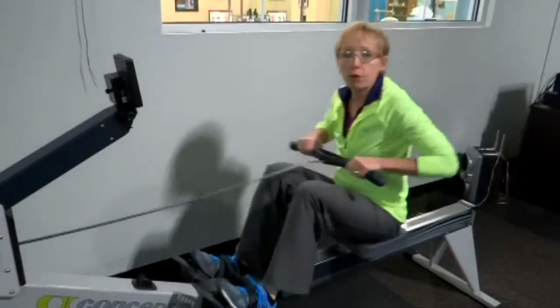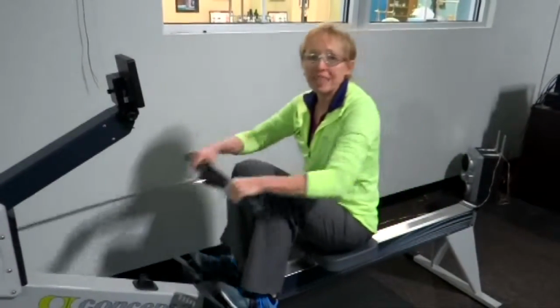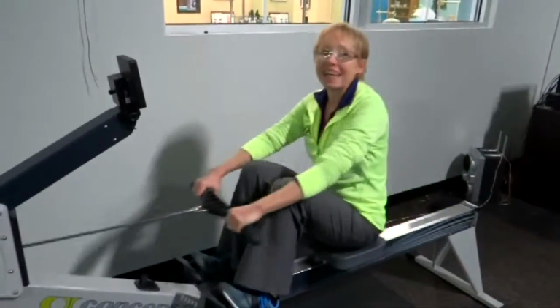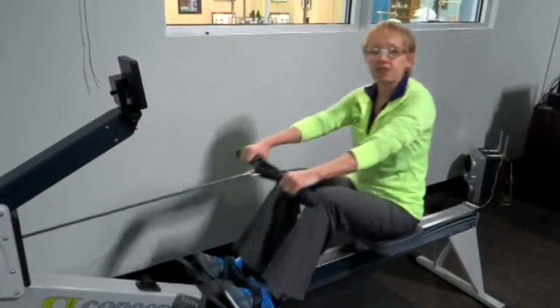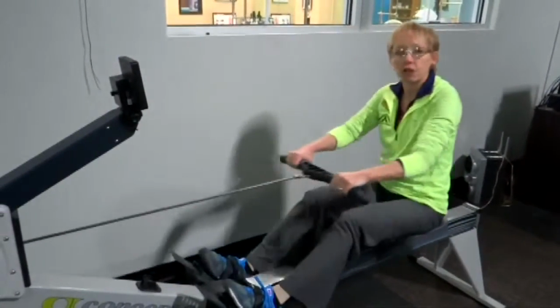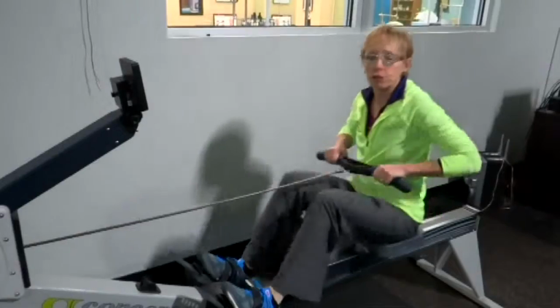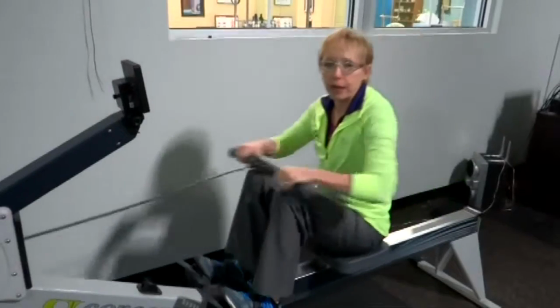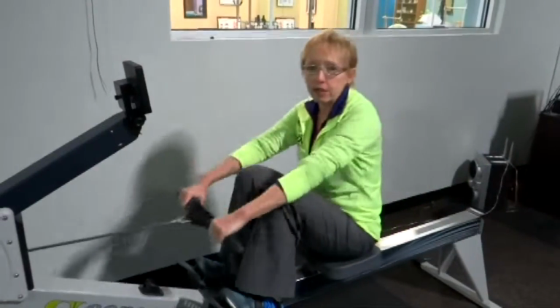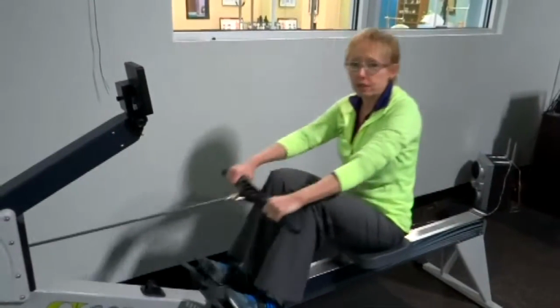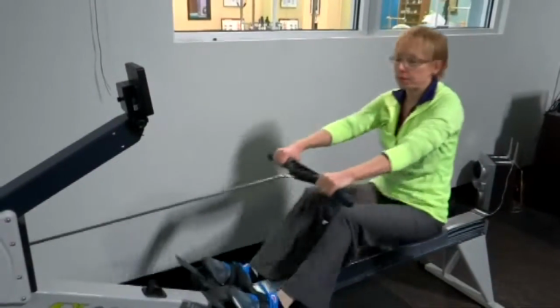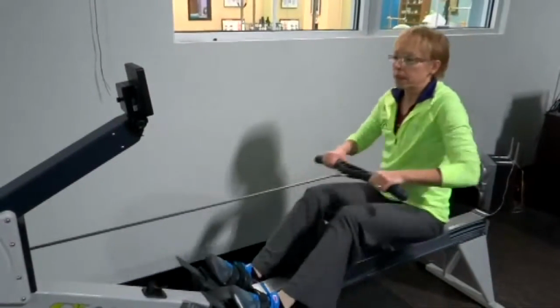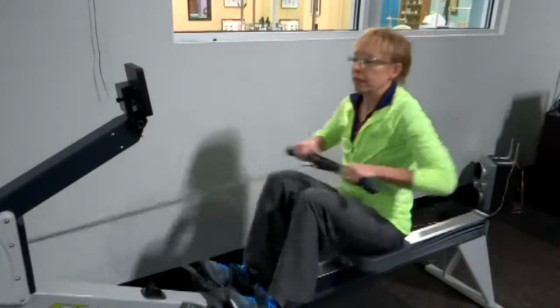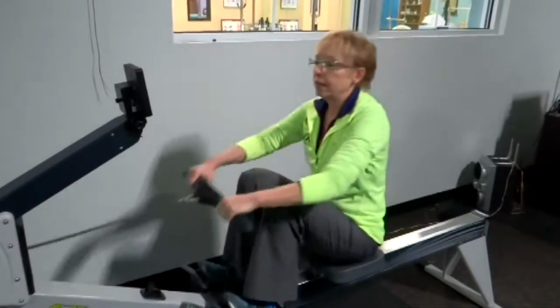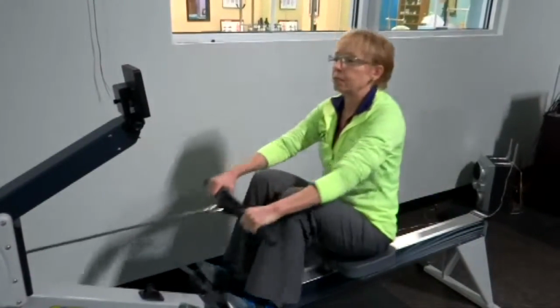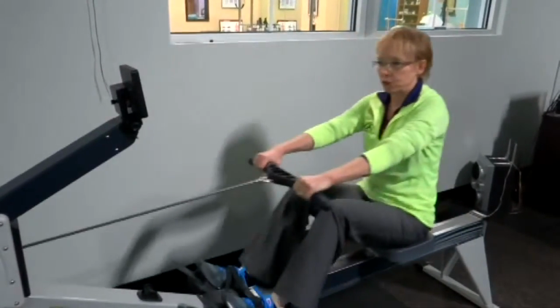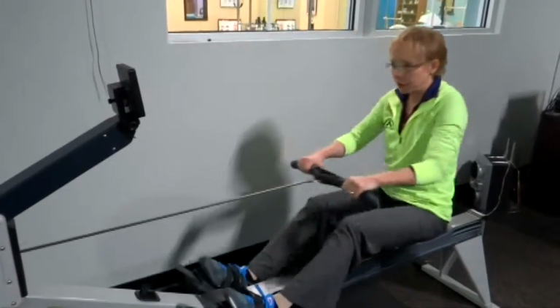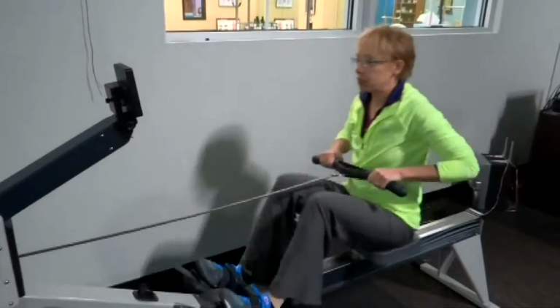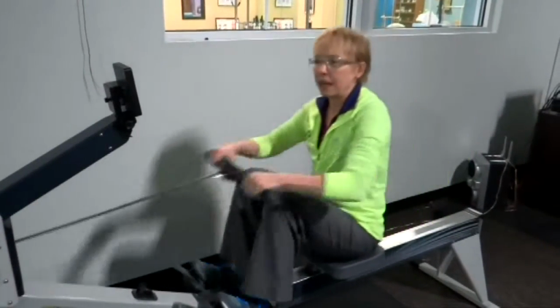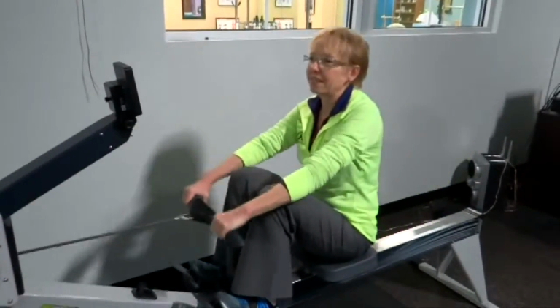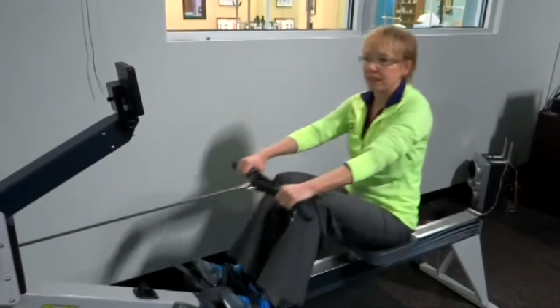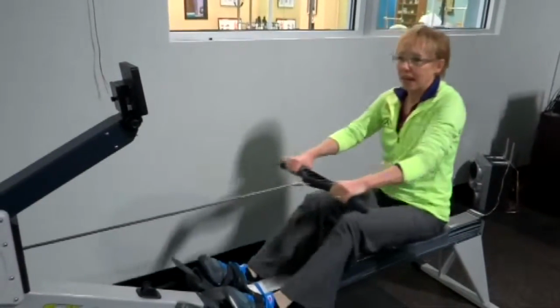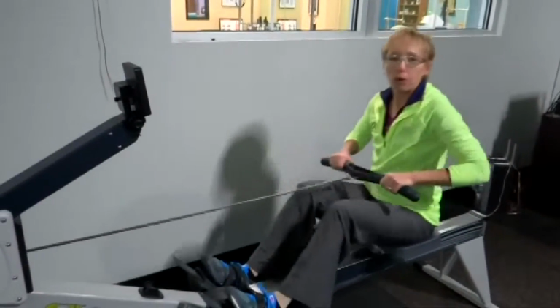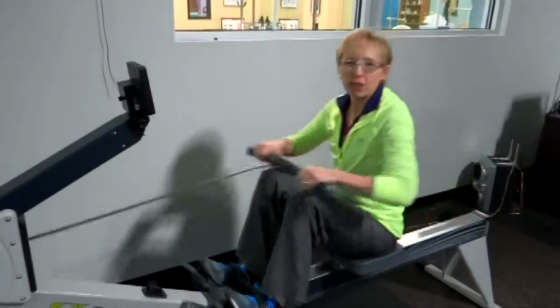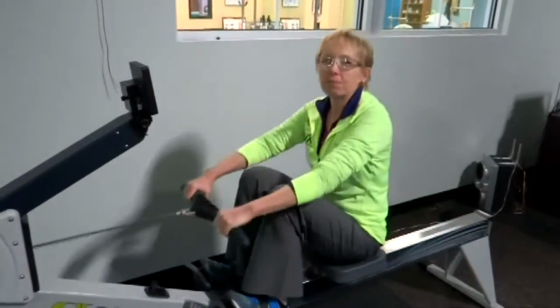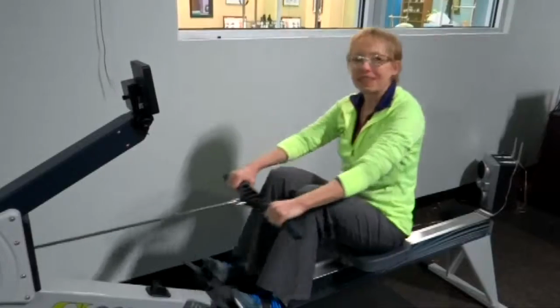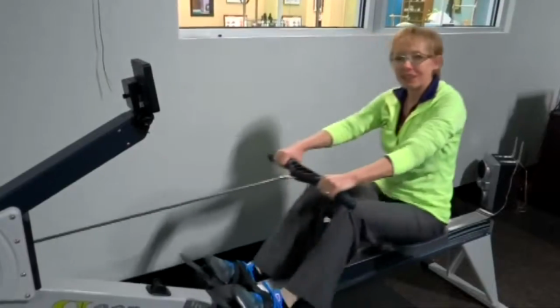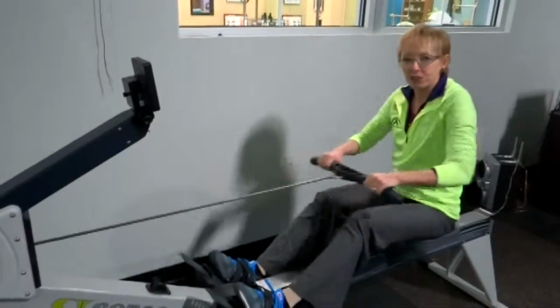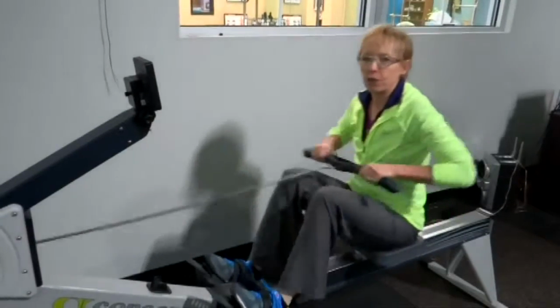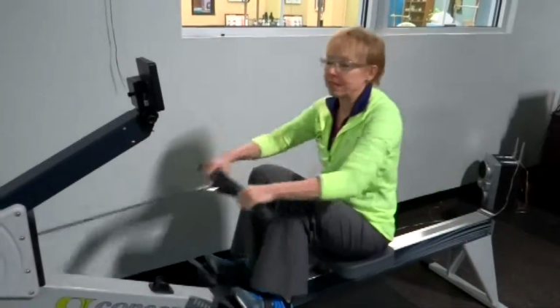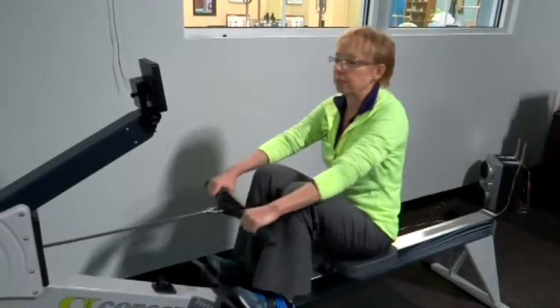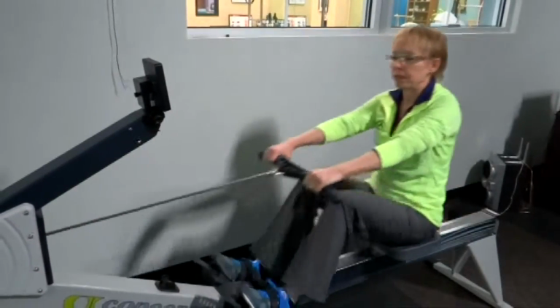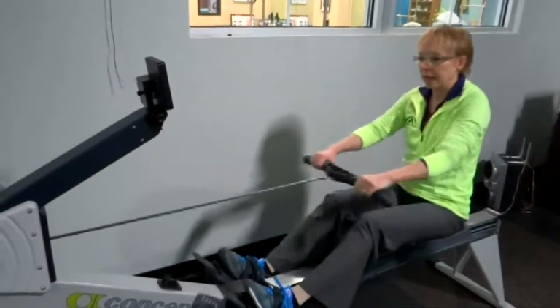40 seconds — you're going to go at your regular interval pace. I'm just doing my regular pace. I know I'm working, but I can do this for an extended period of time.